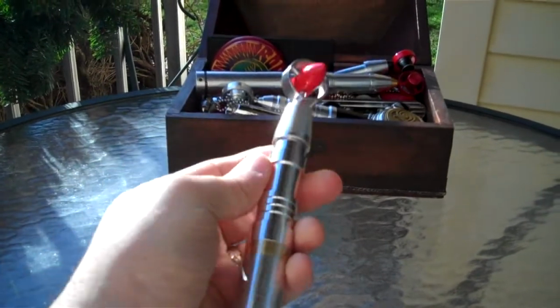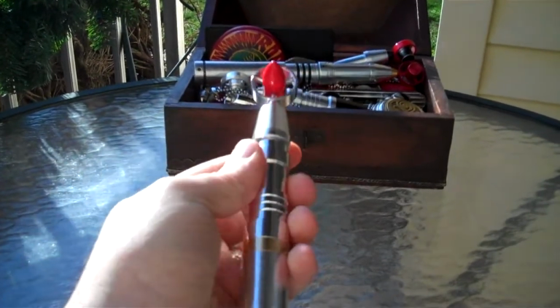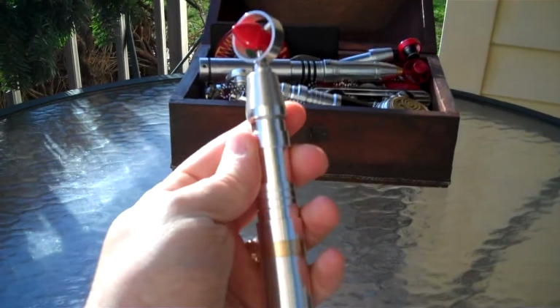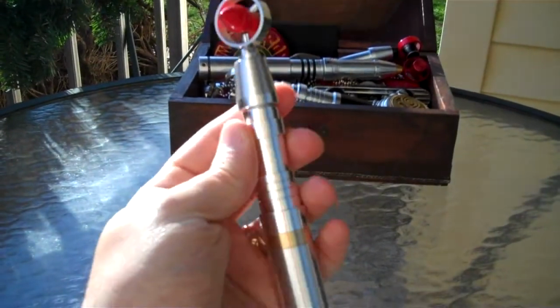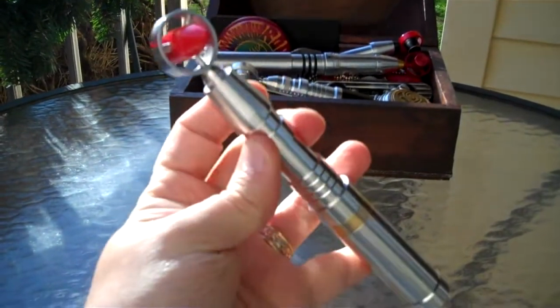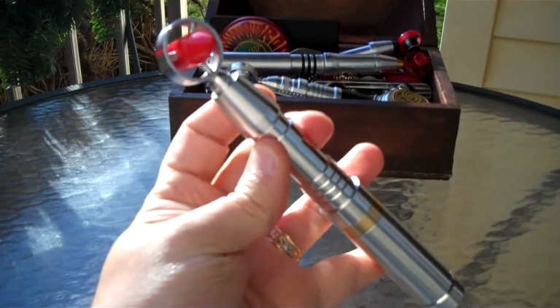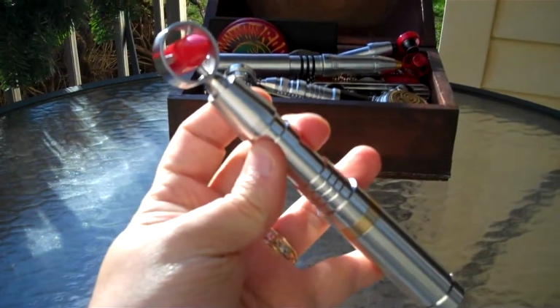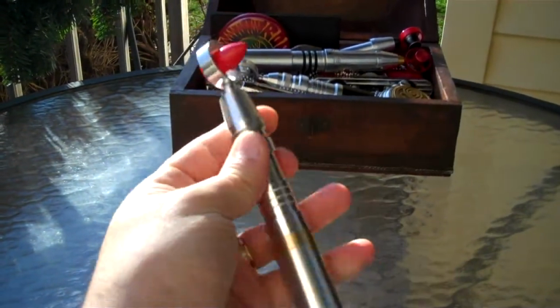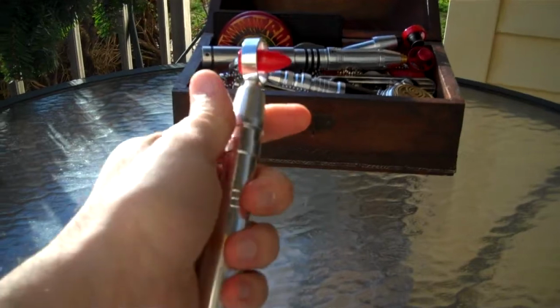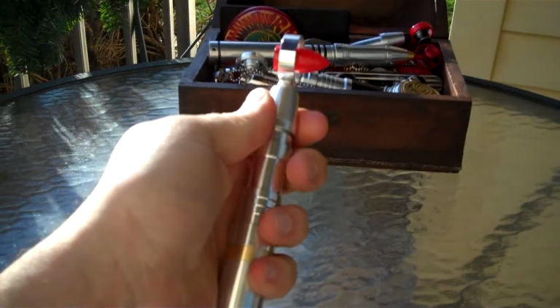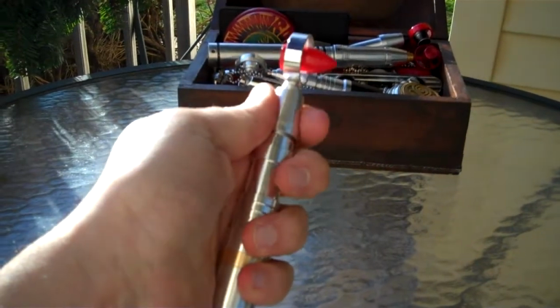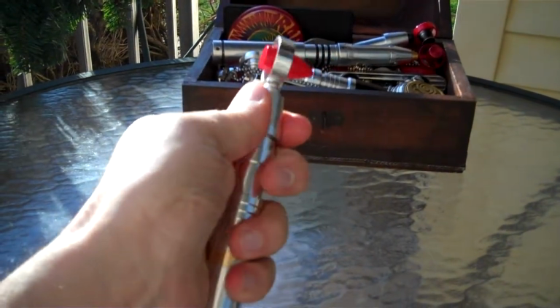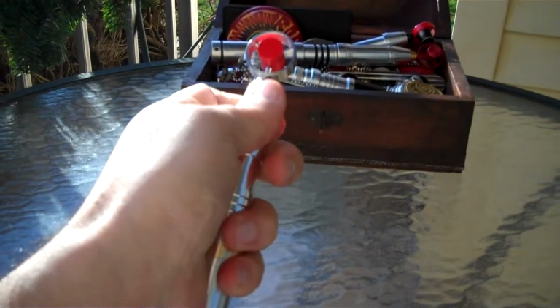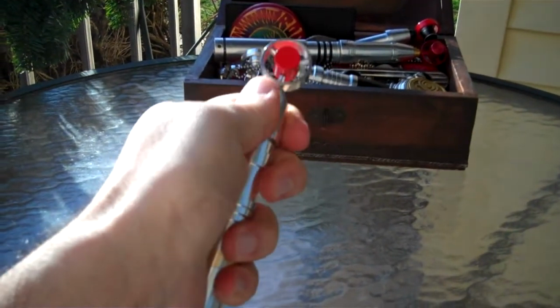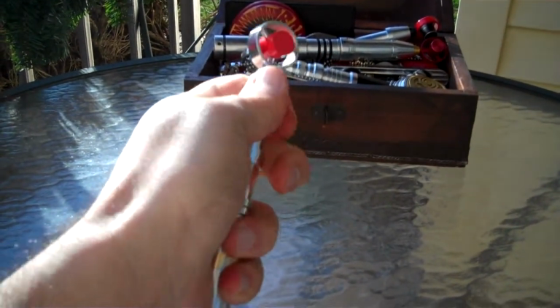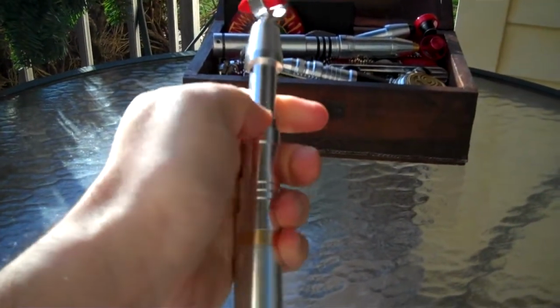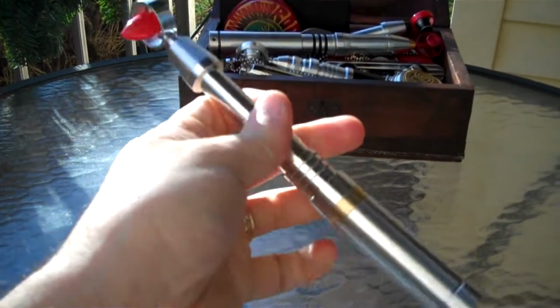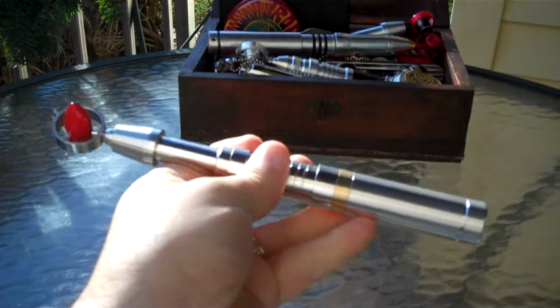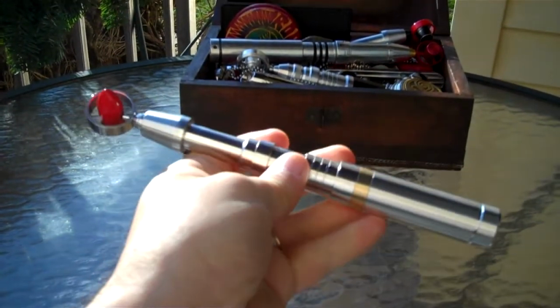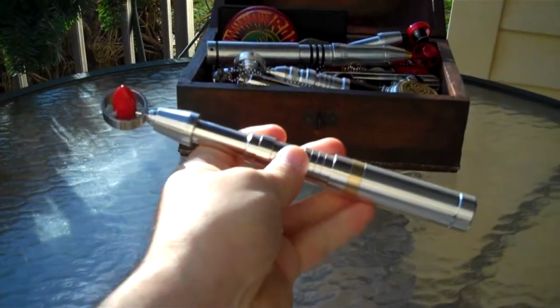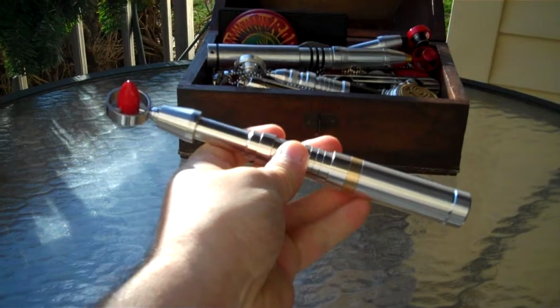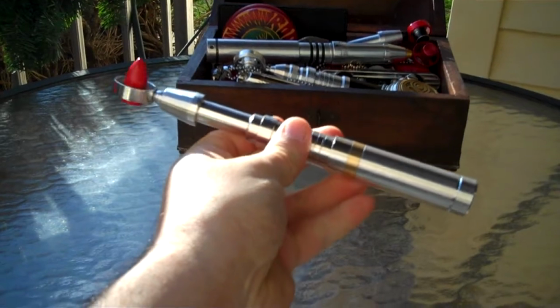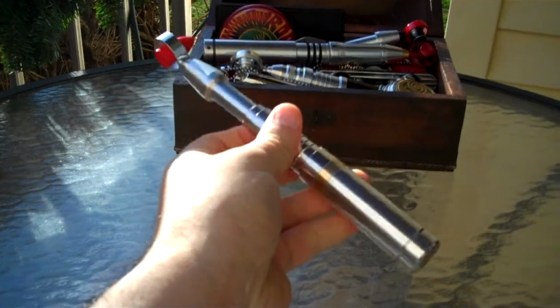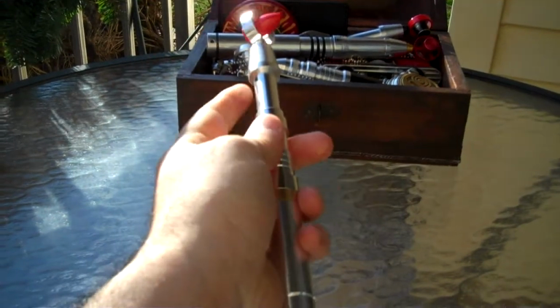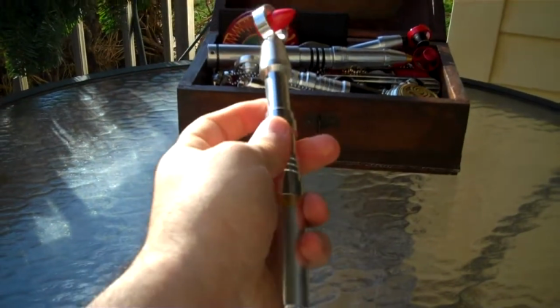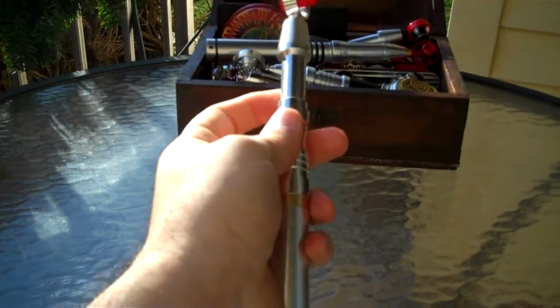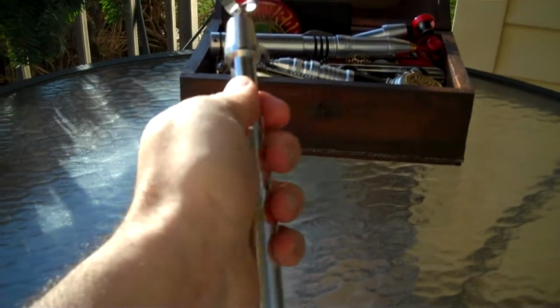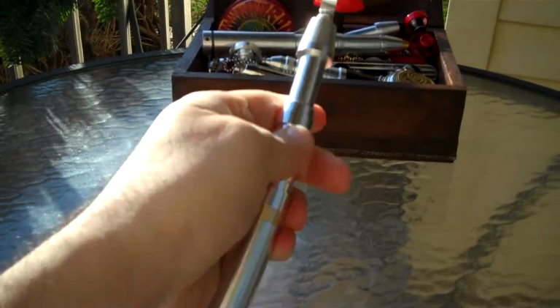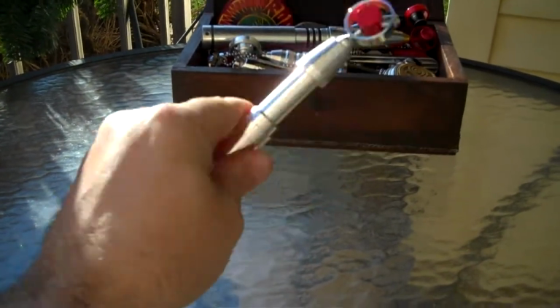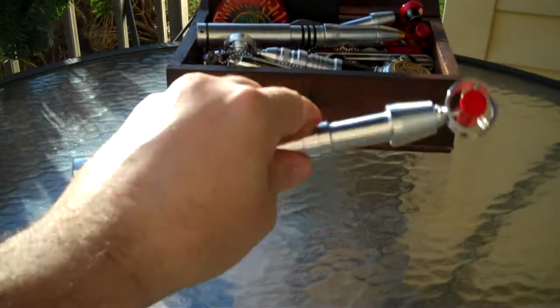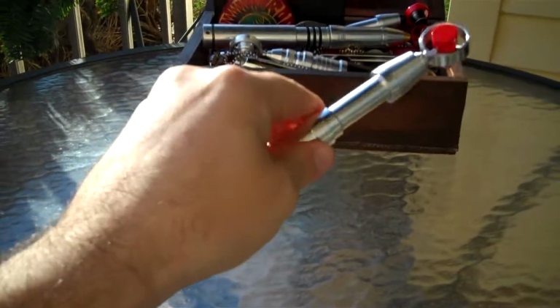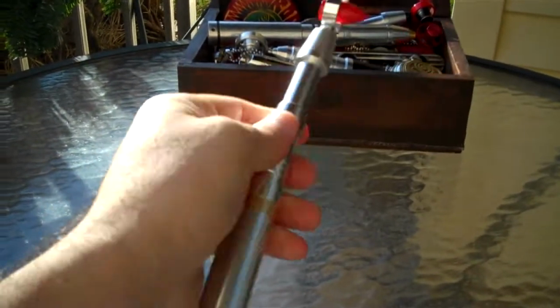The locking mechanism that he employed works incredibly well. A little bit of a twist and the top pops right up nice. The spring's very strong, so there's no wobble whatsoever.